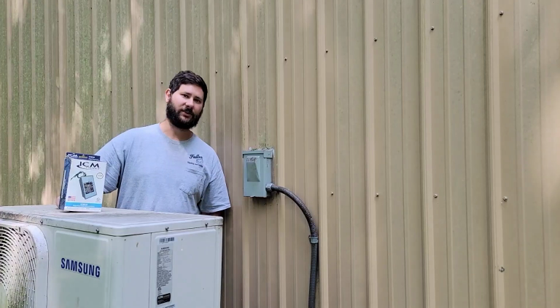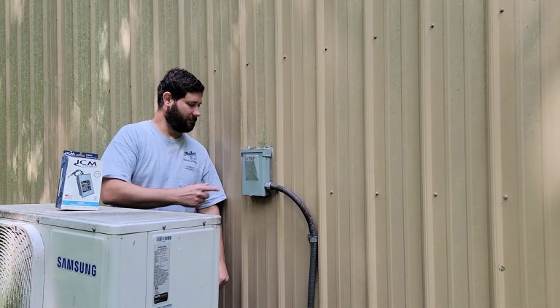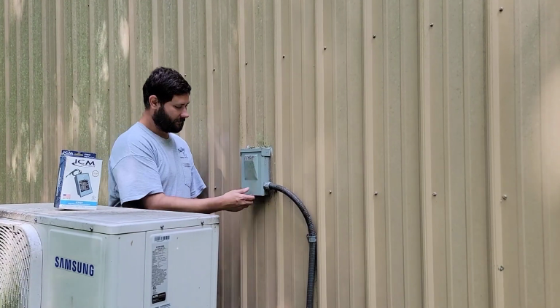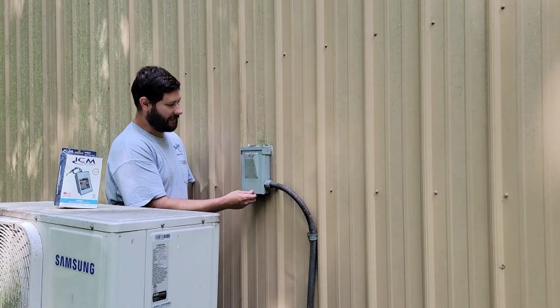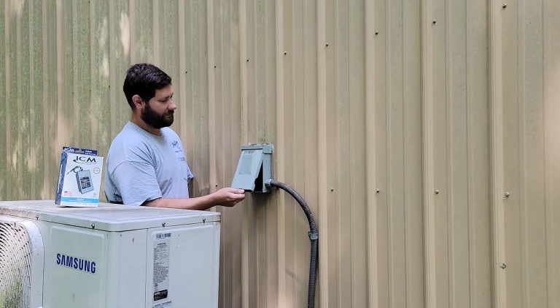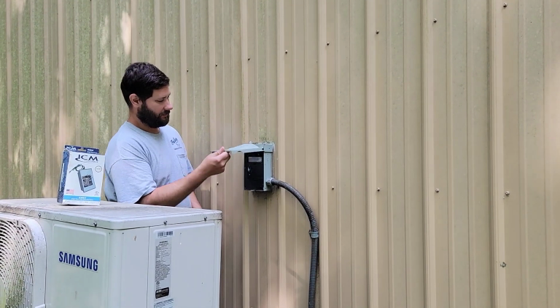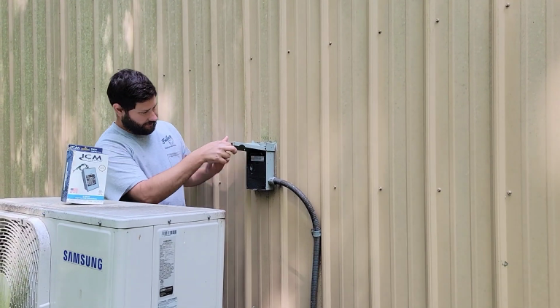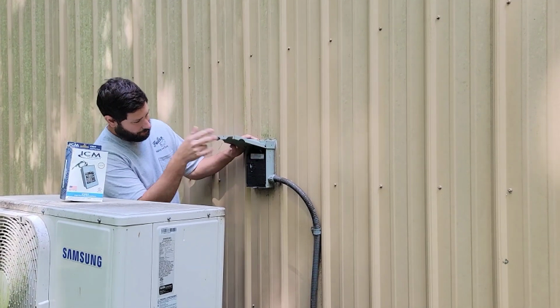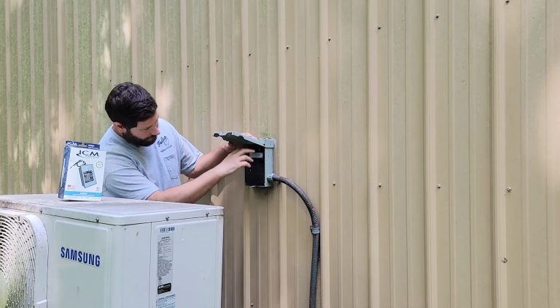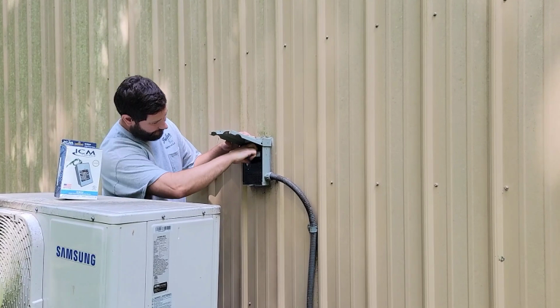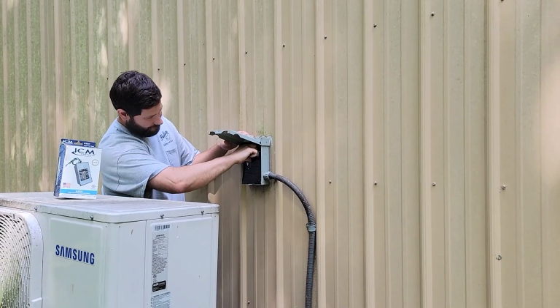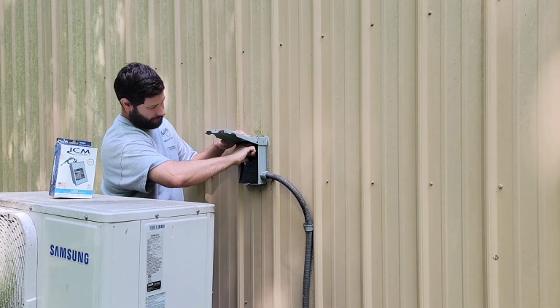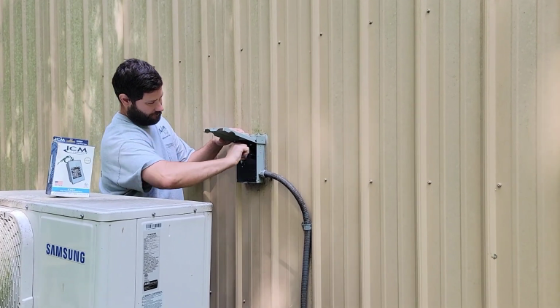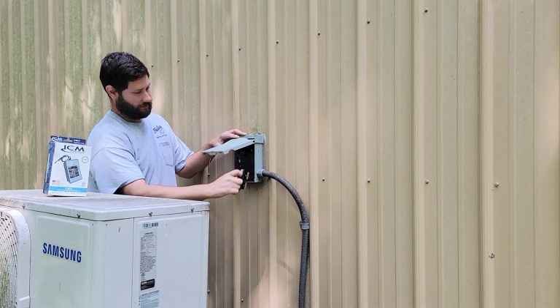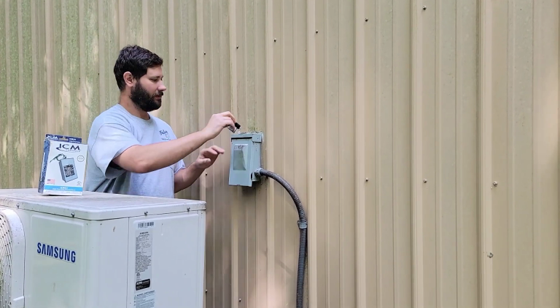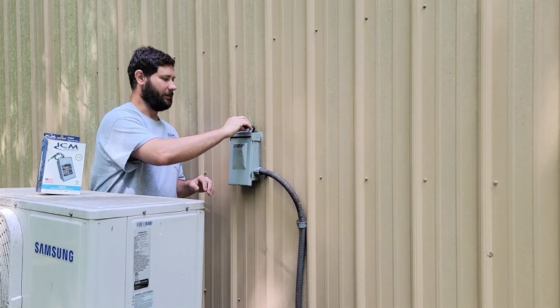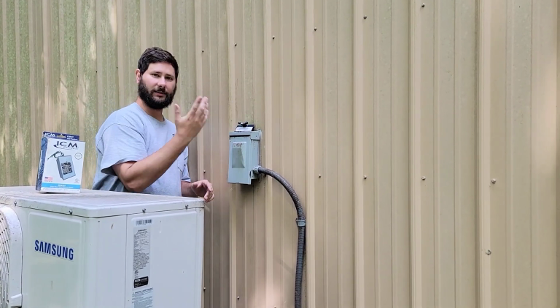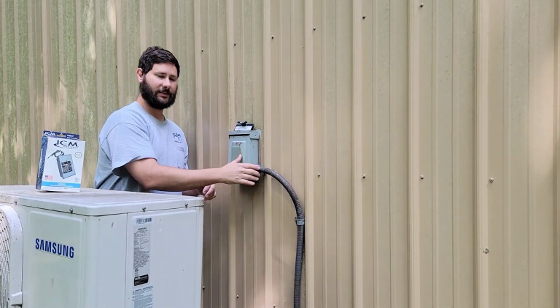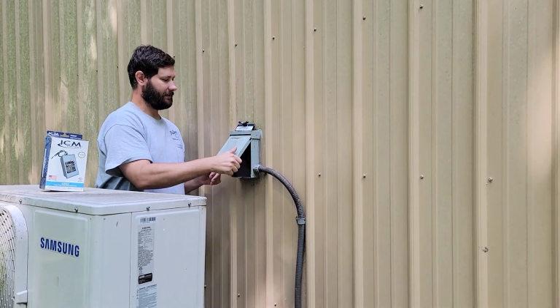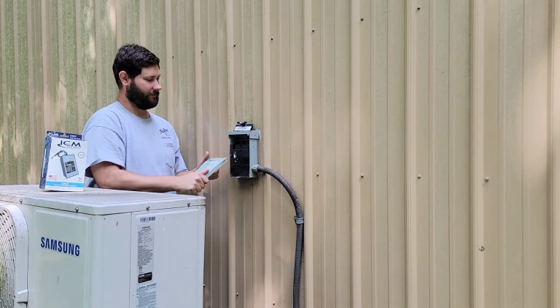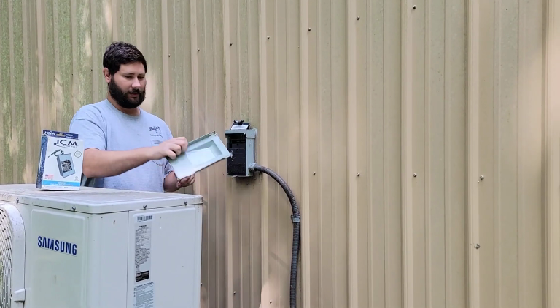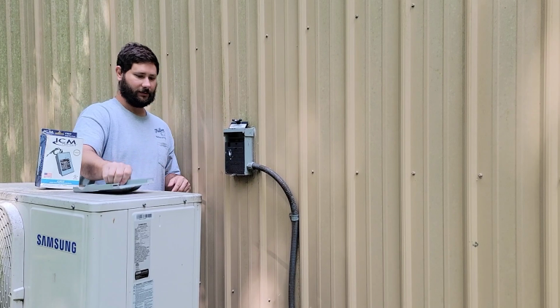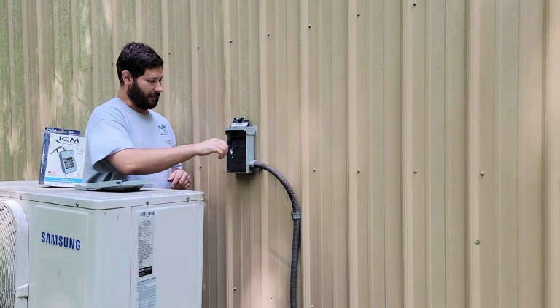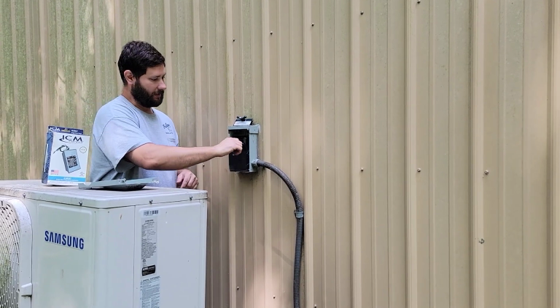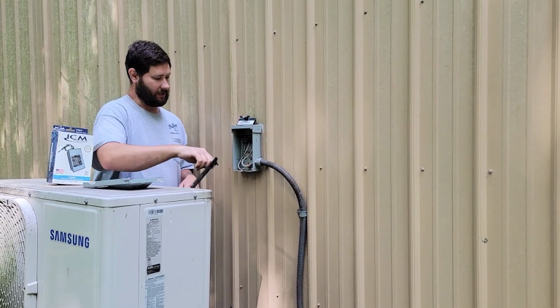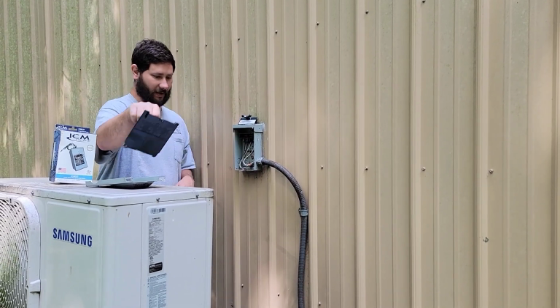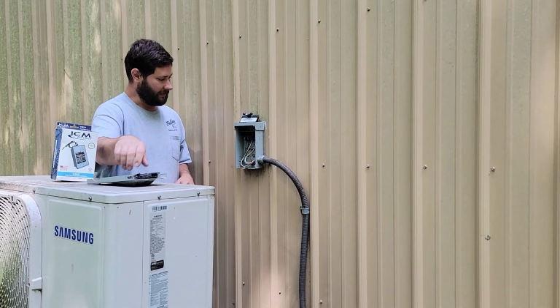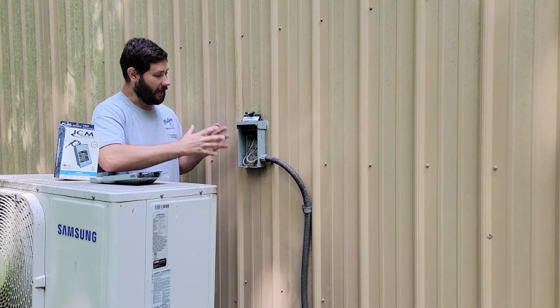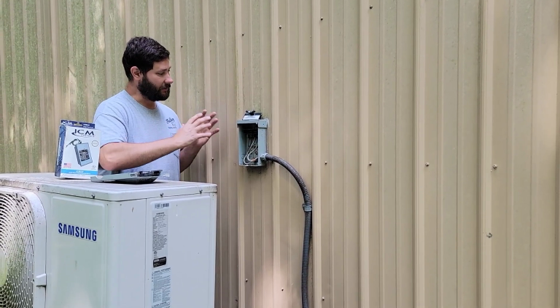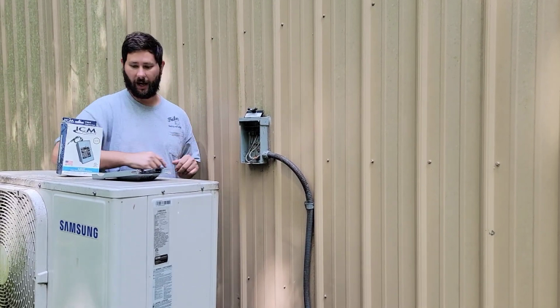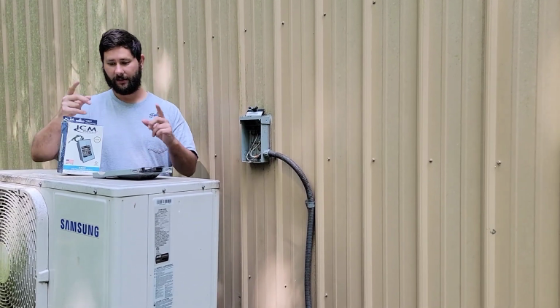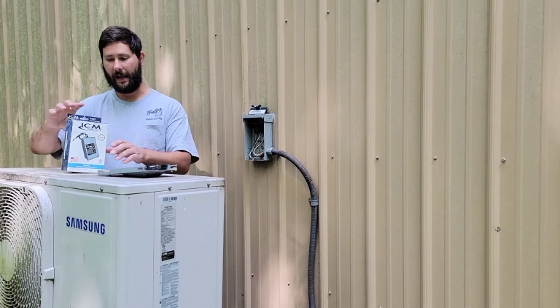First step: turn the breaker off and unplug the disconnect. That way we can install the device and not get shocked.